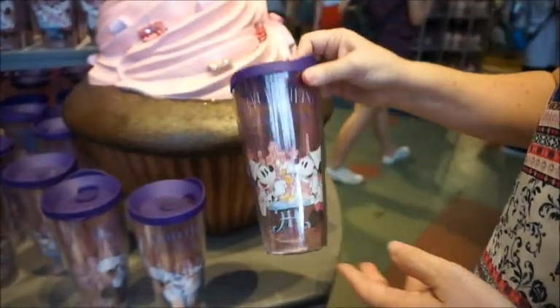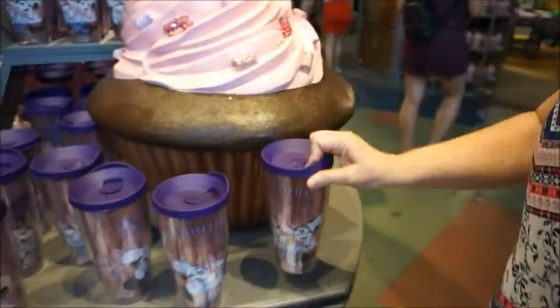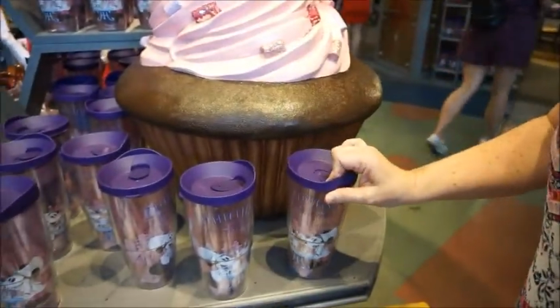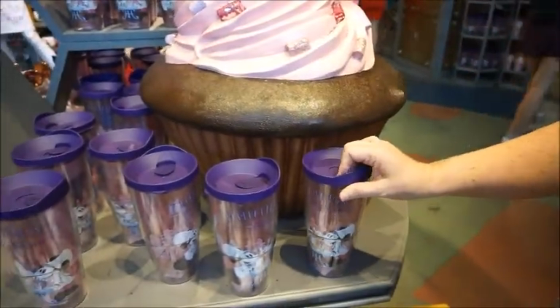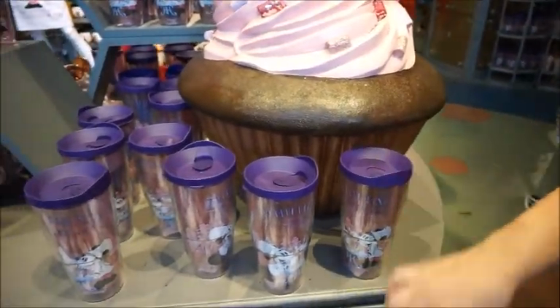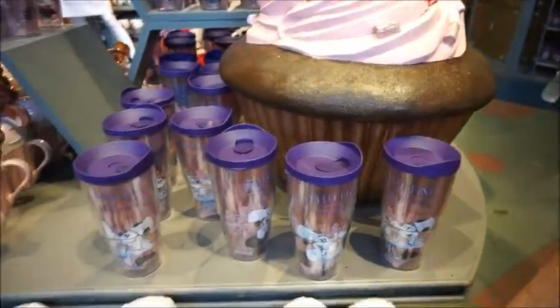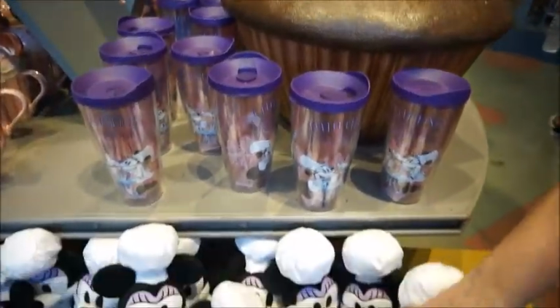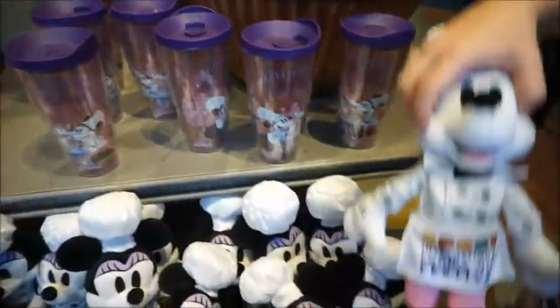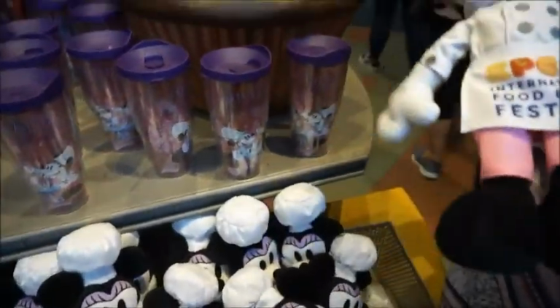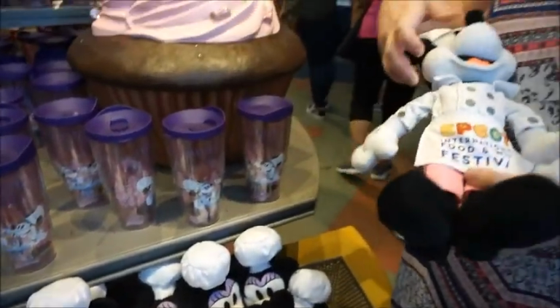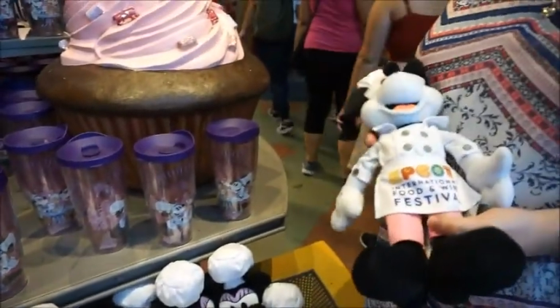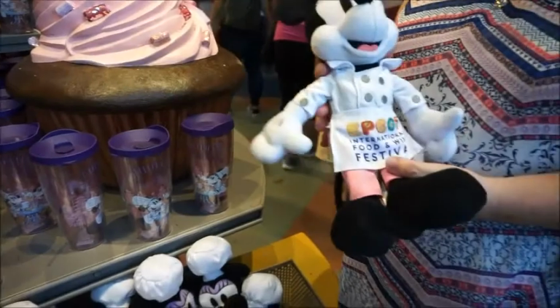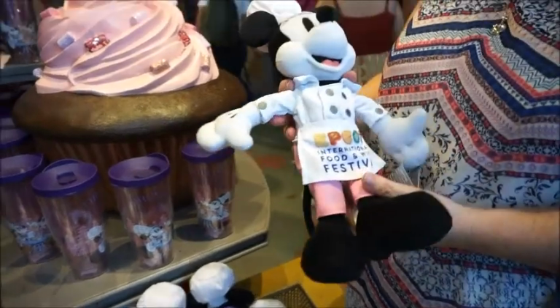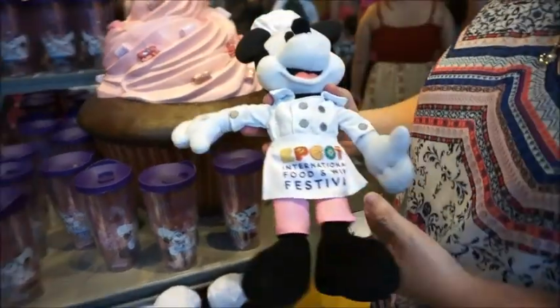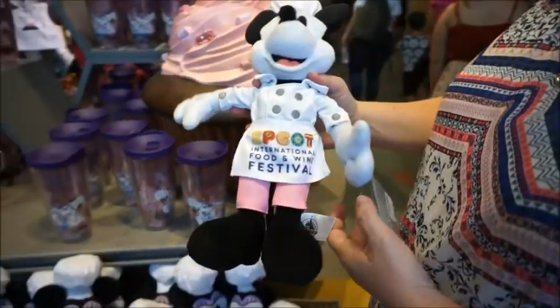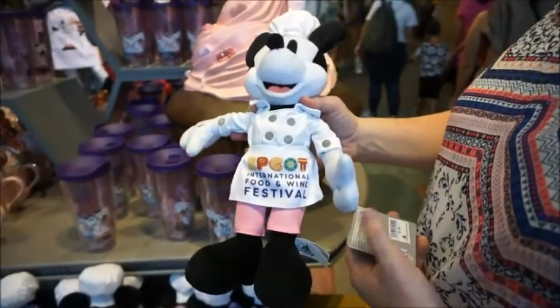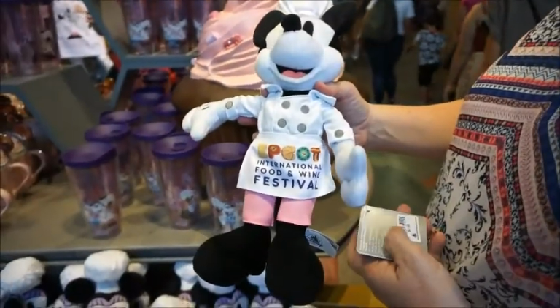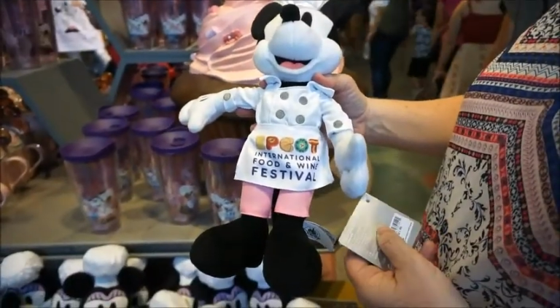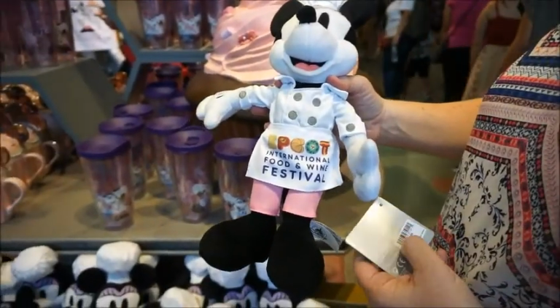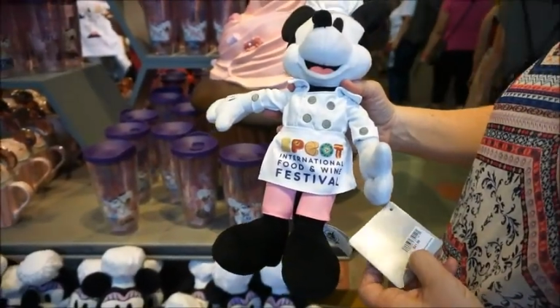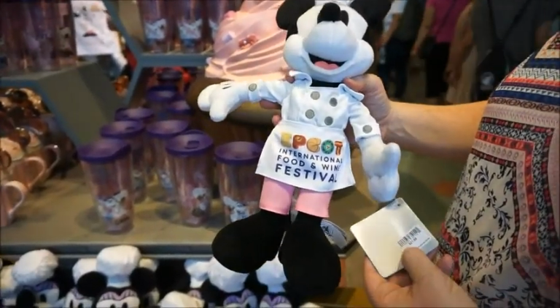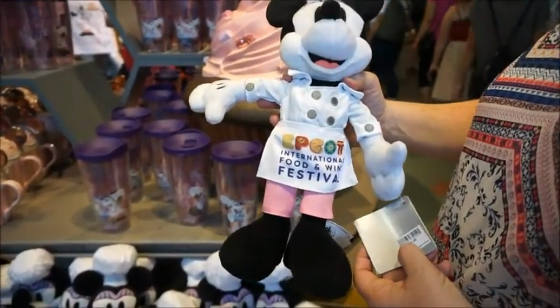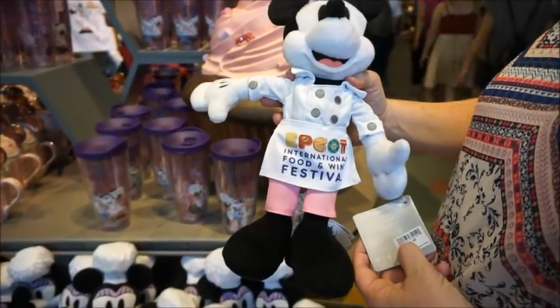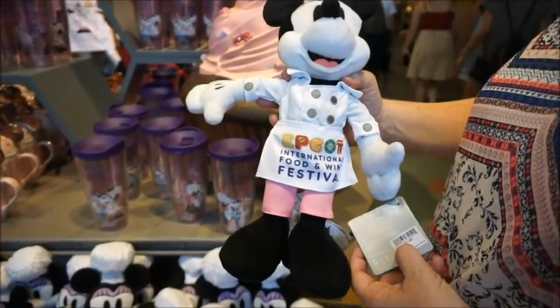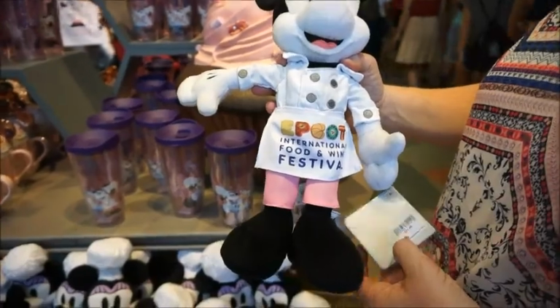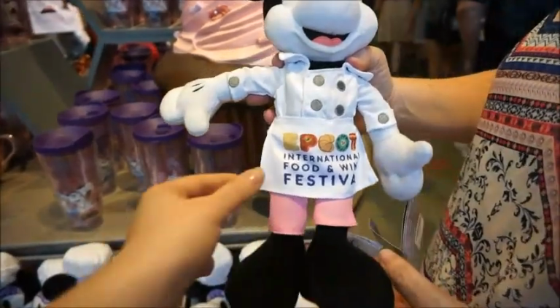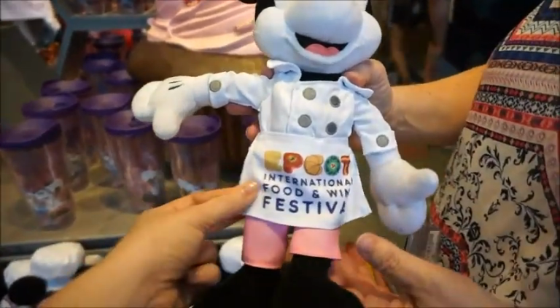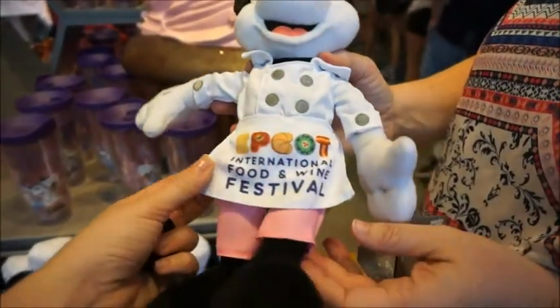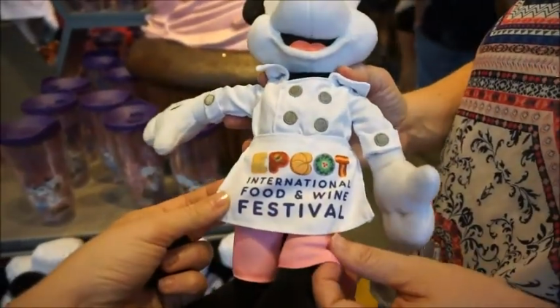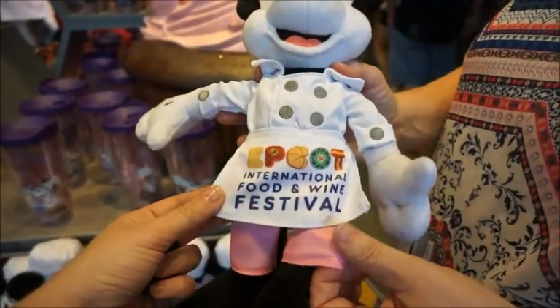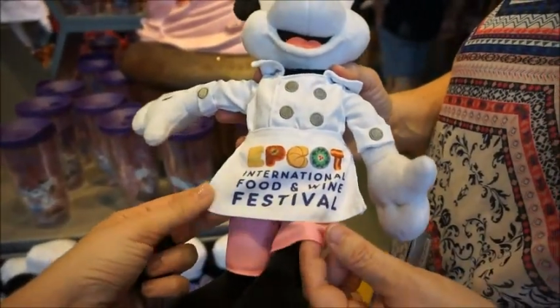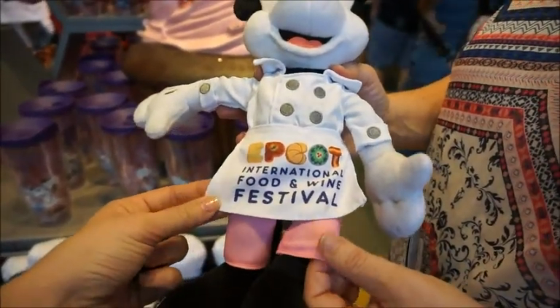We used to get one of those every year, but I think we've gone to the Yetis from Walmart now. This mug is $21.99 — look at her sweet little Epcot International Food and Wine design, and her pink pants that match the Dooney.